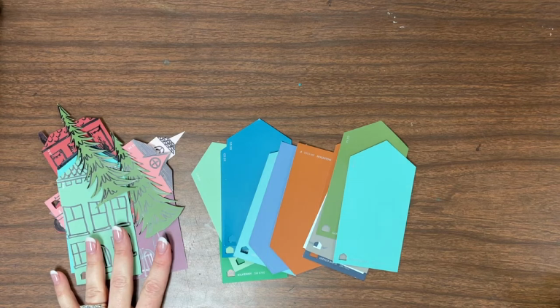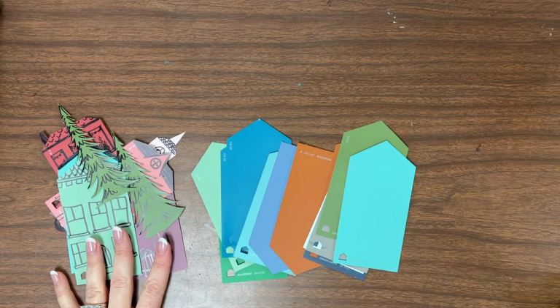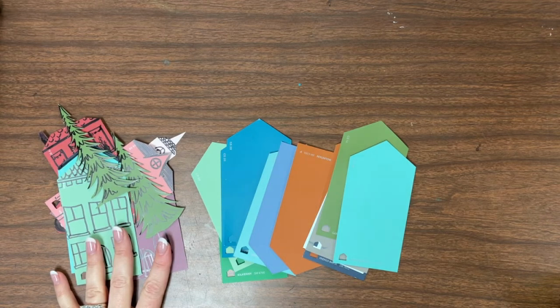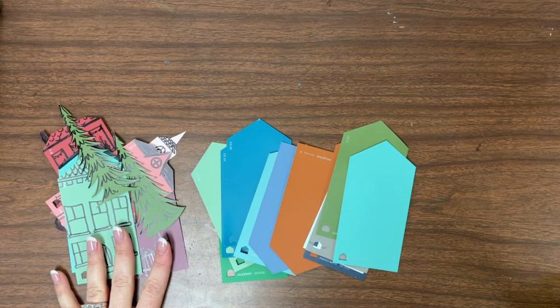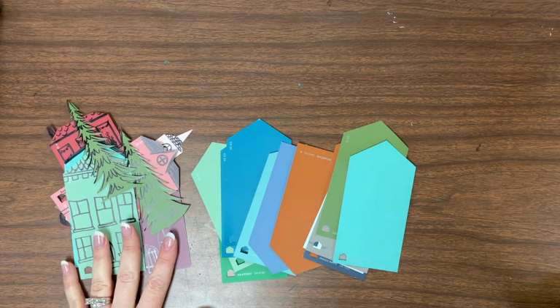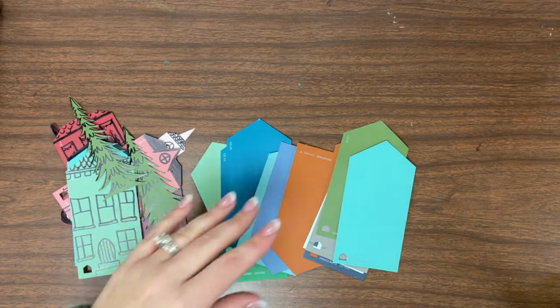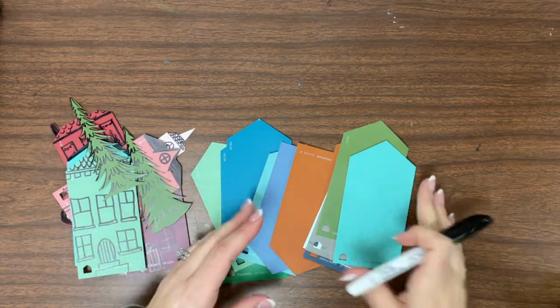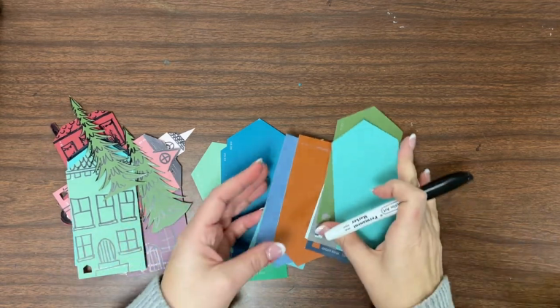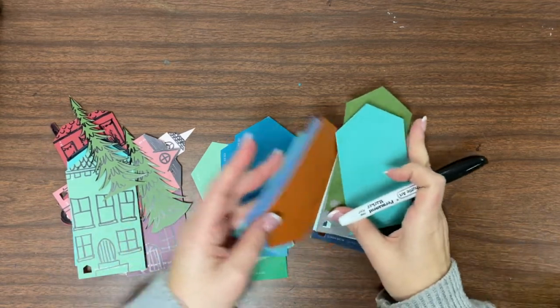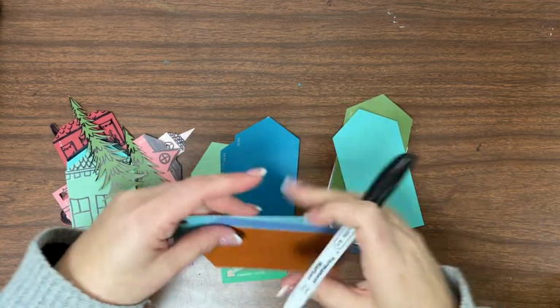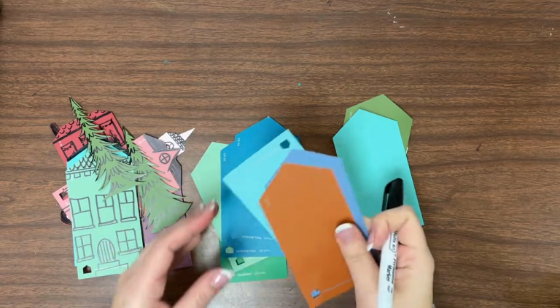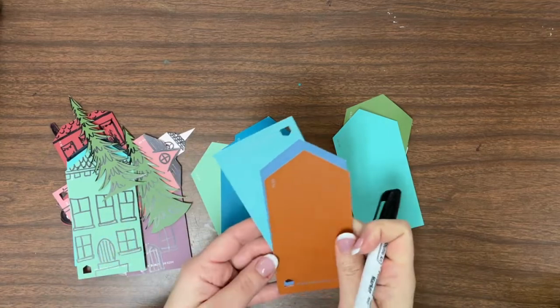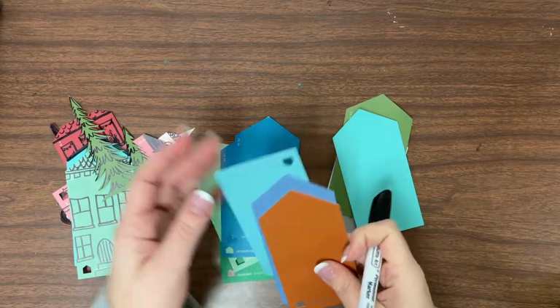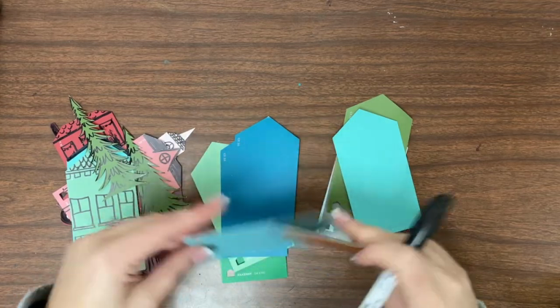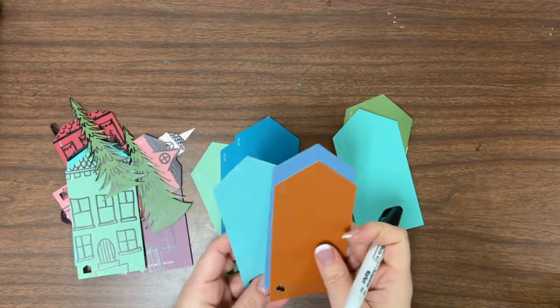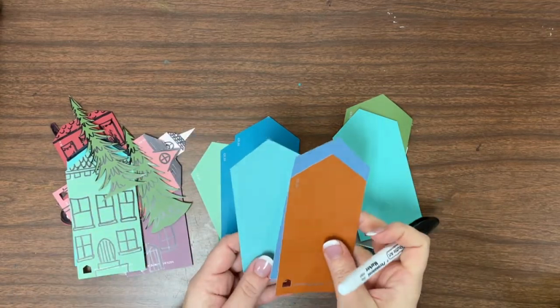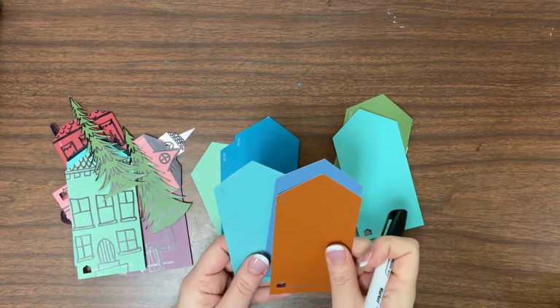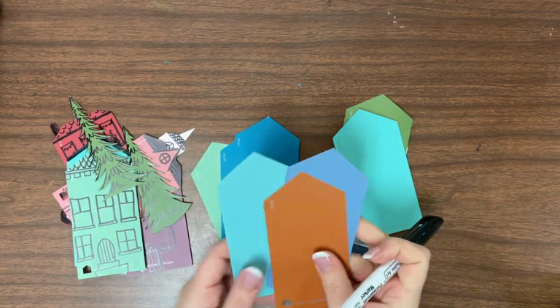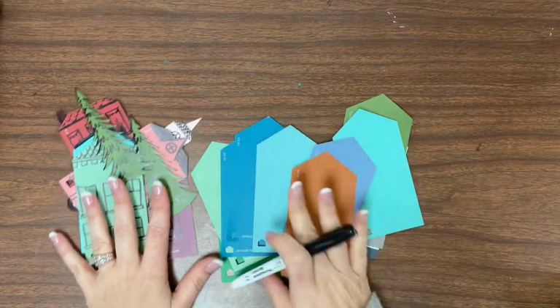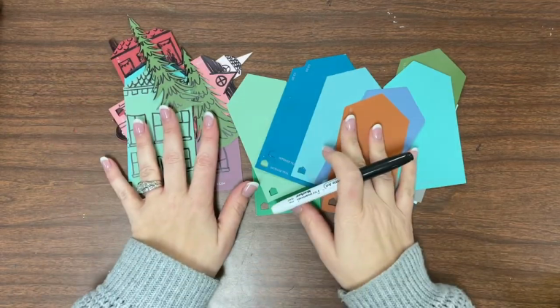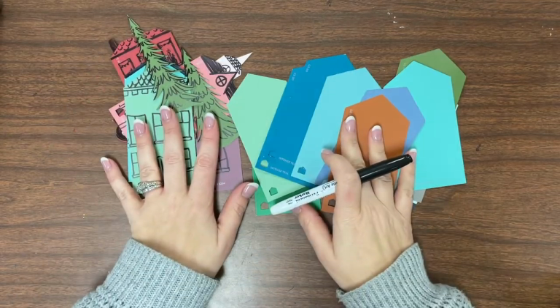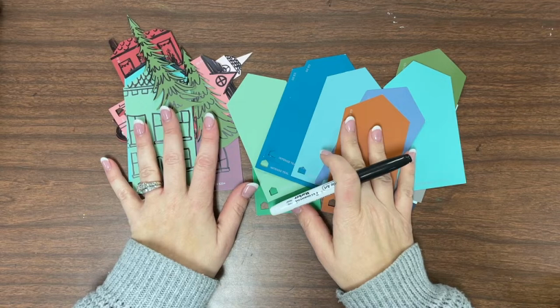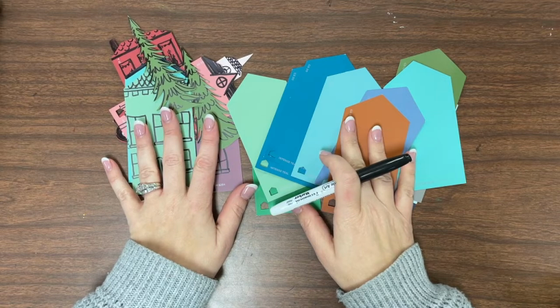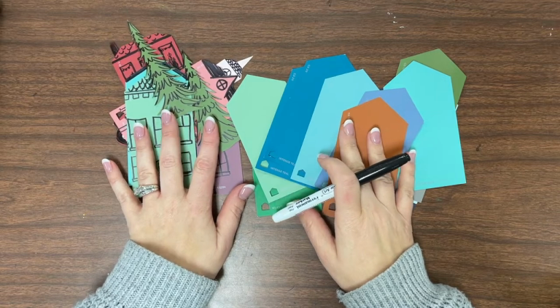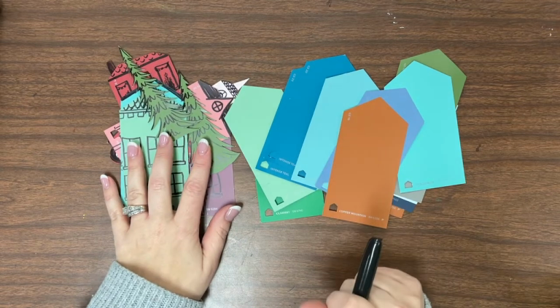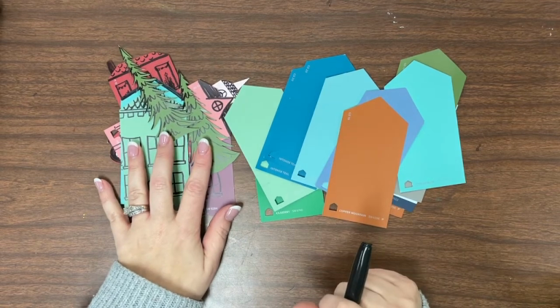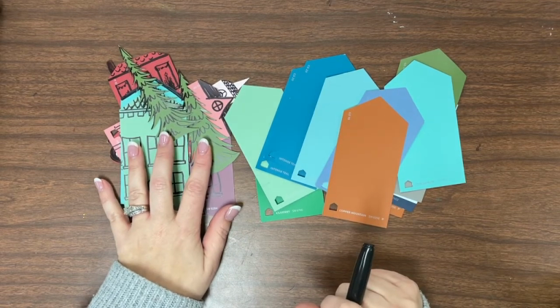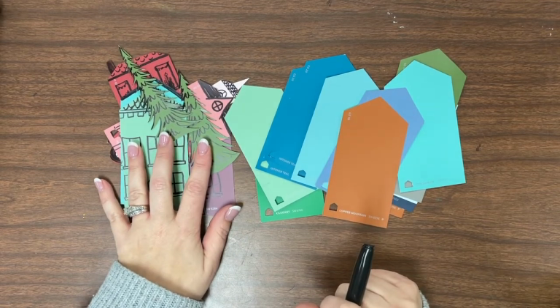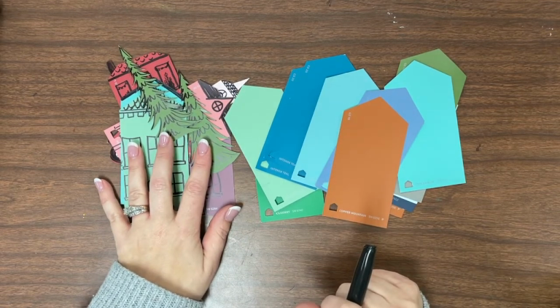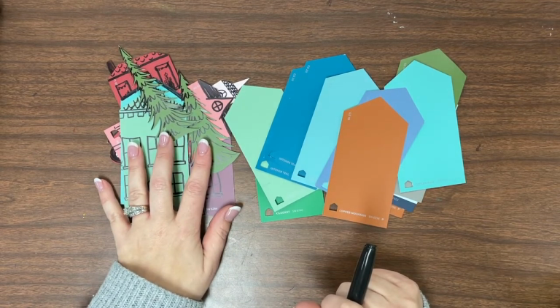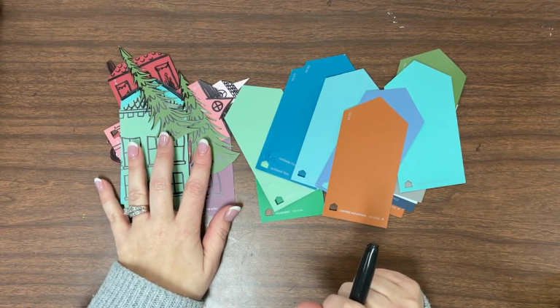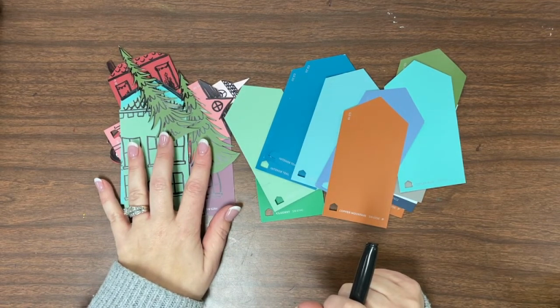Hello everyone! I'm so excited — today we're going to do this paint chip lesson and turn the paint chips into a winter village. Let's grab our materials and get started.